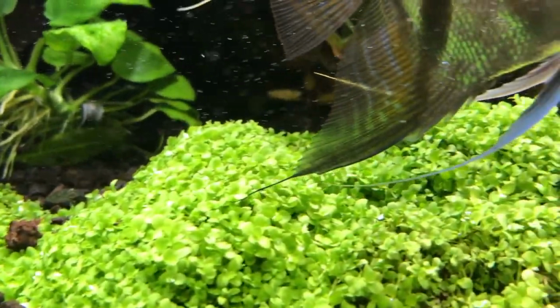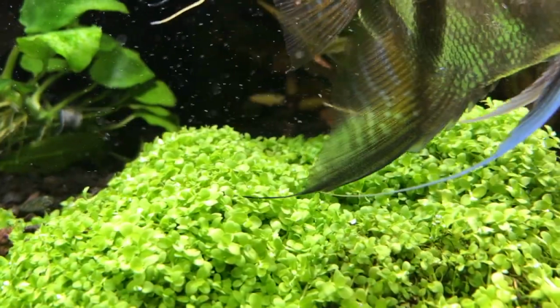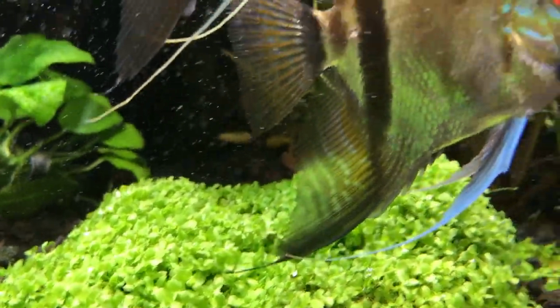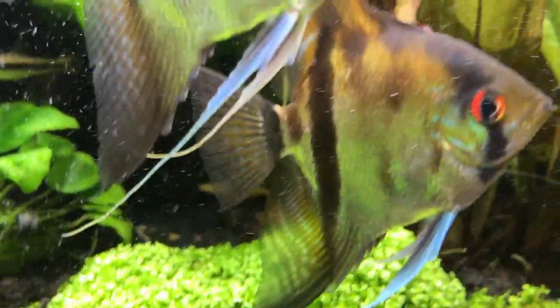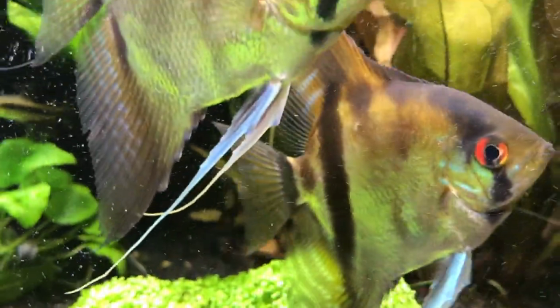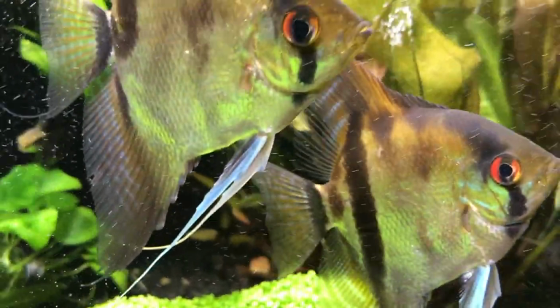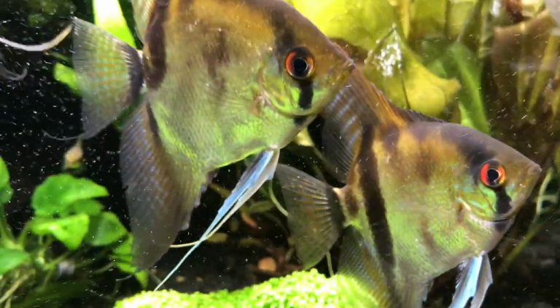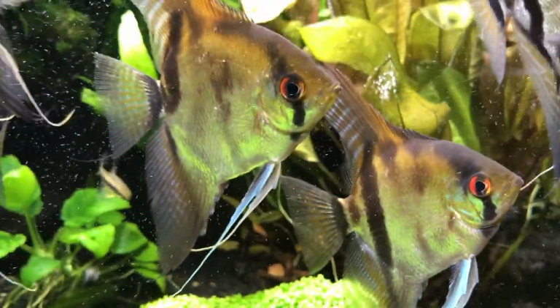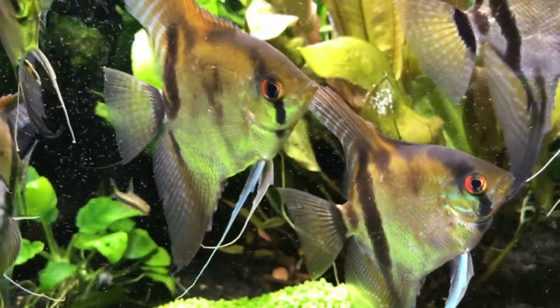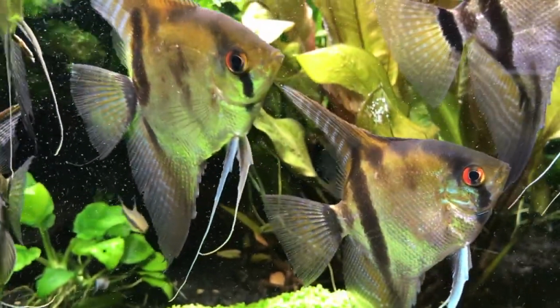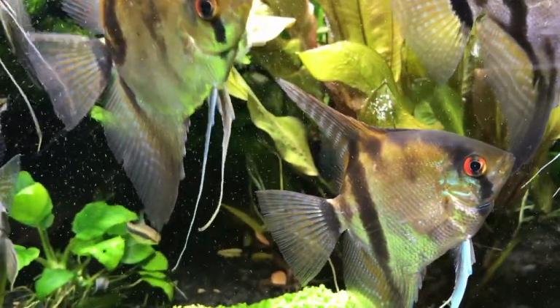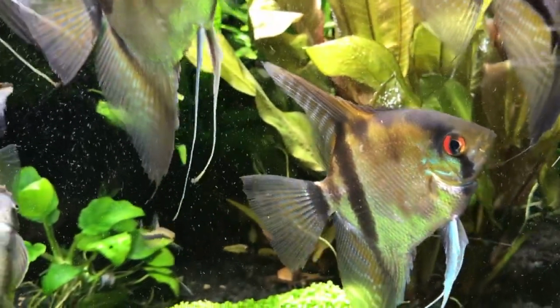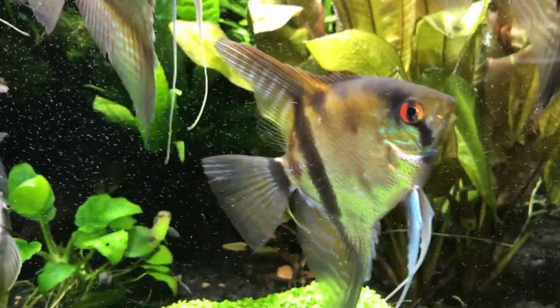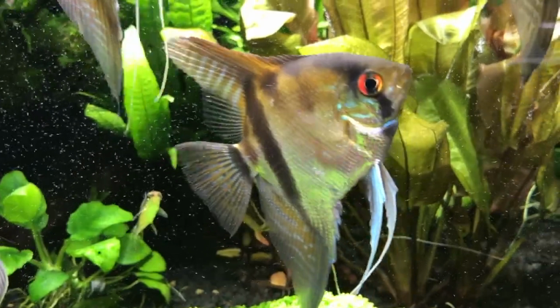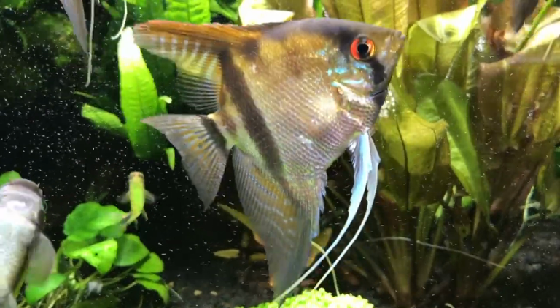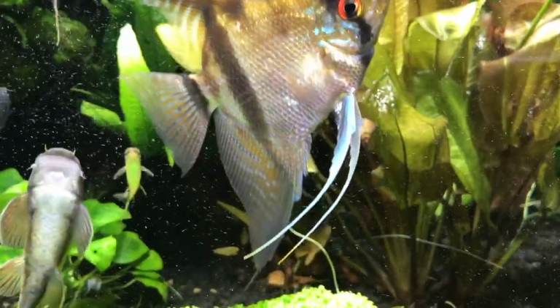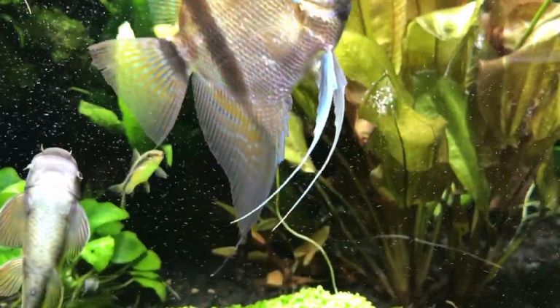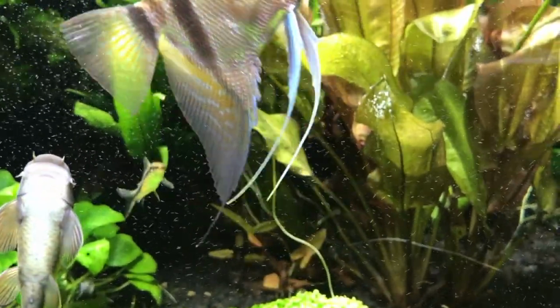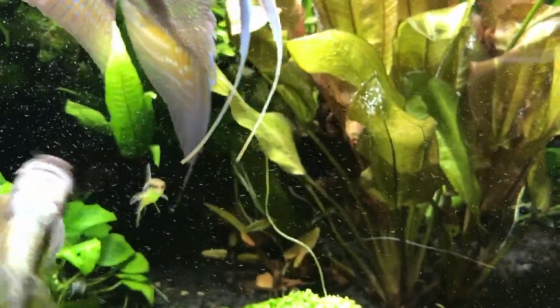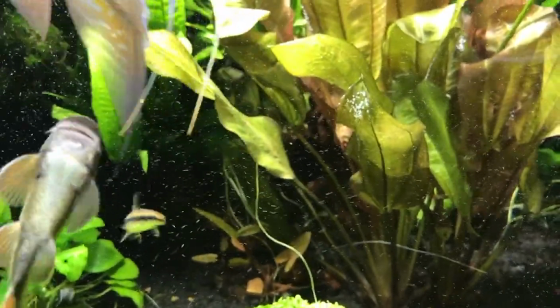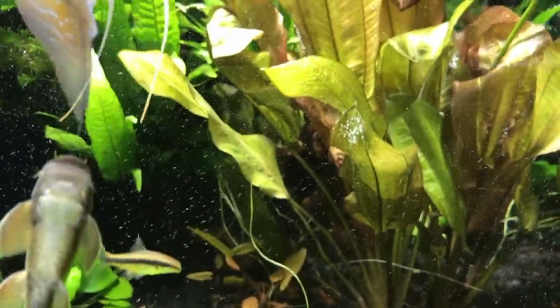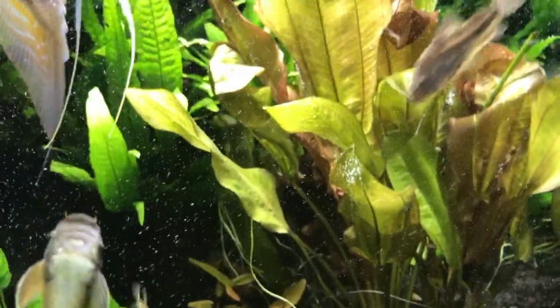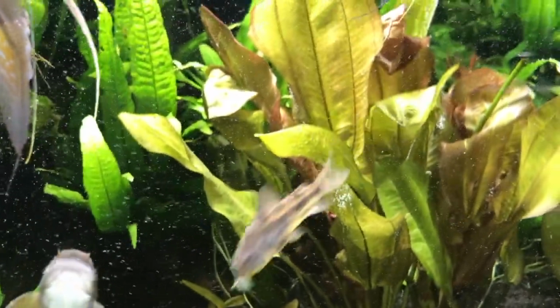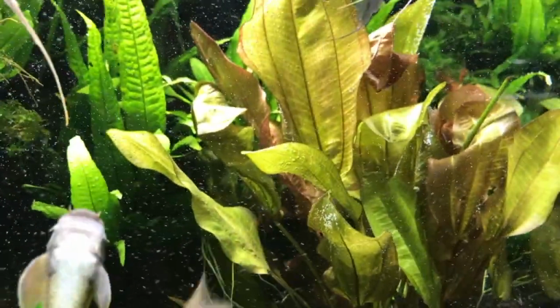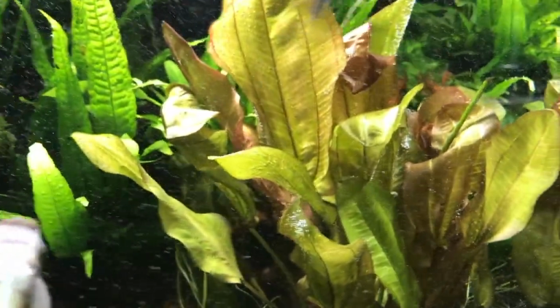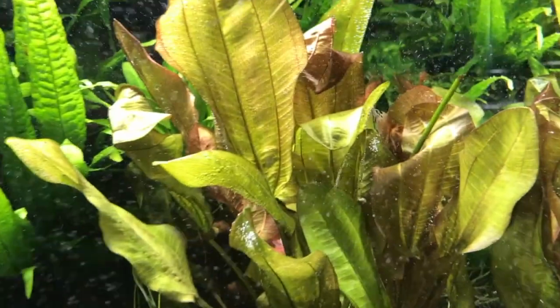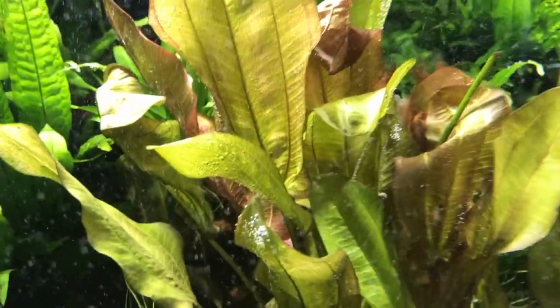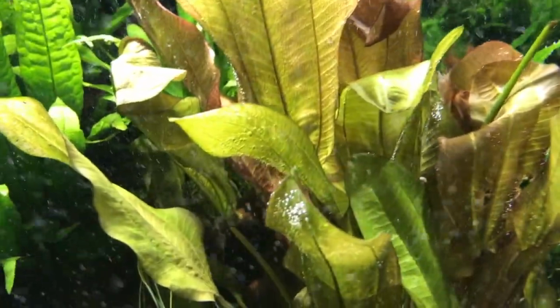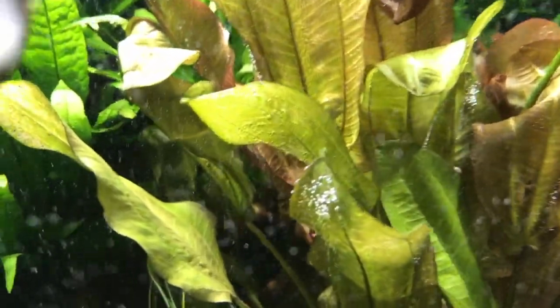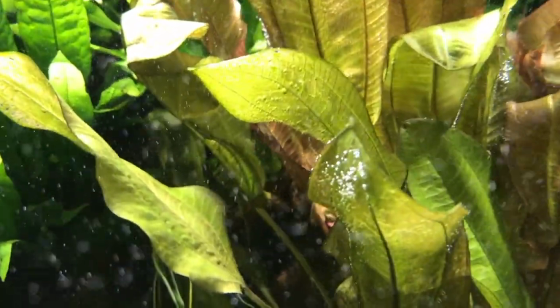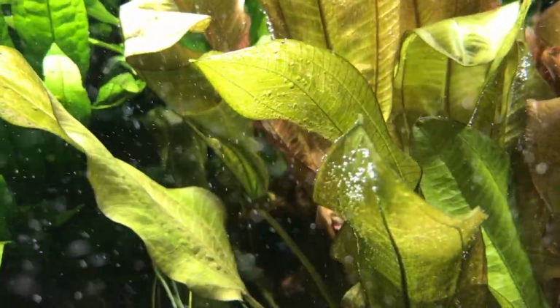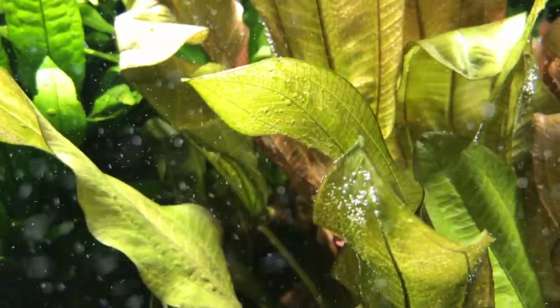I don't add any fertilizer tabs or anything to the substrate. All I know is that's going to cause all kinds of algae problems, so I stay away from that. I've done this too long and it just causes nothing but trouble.